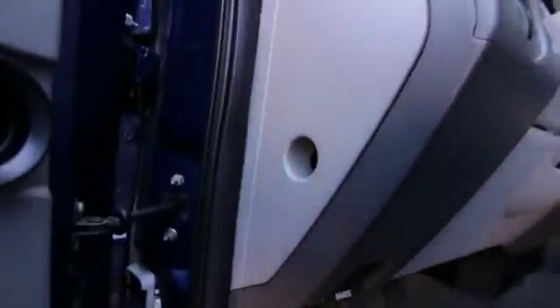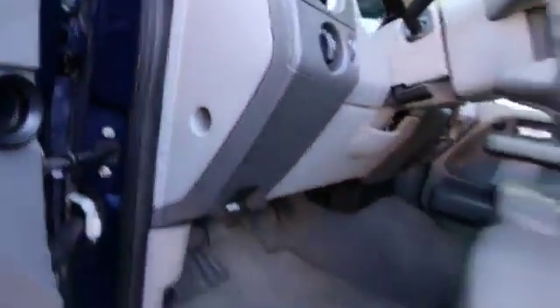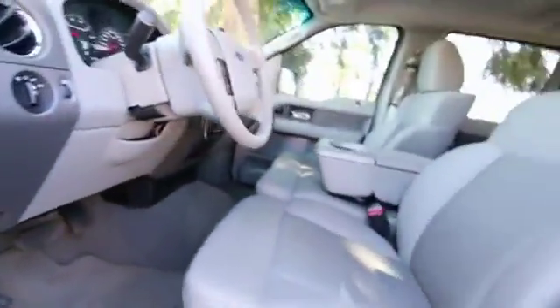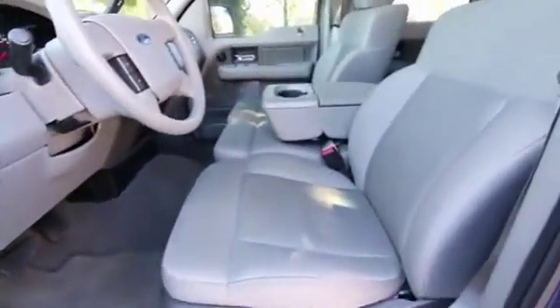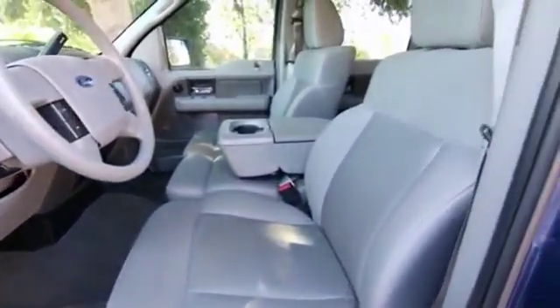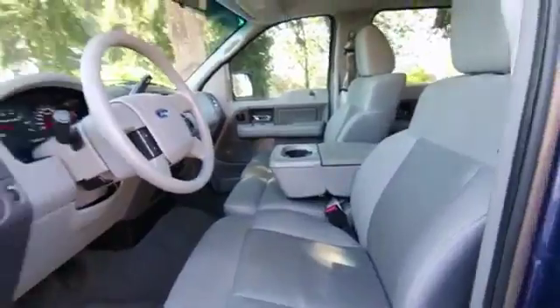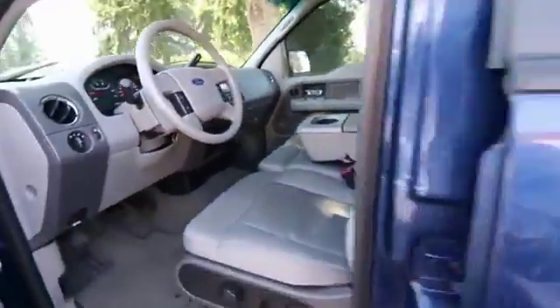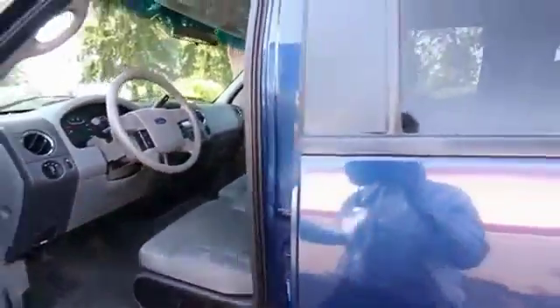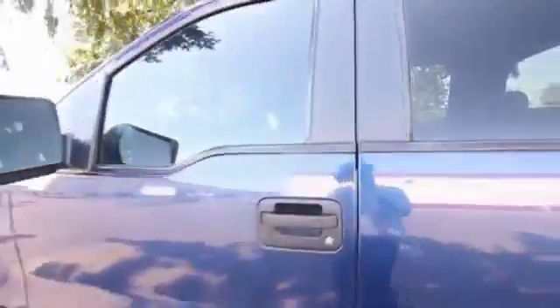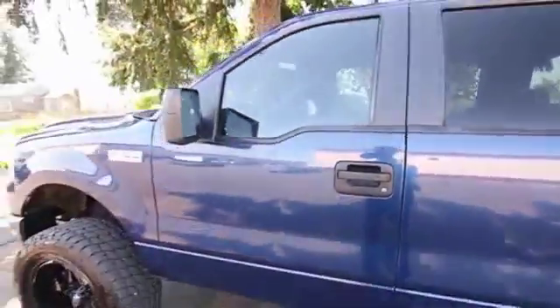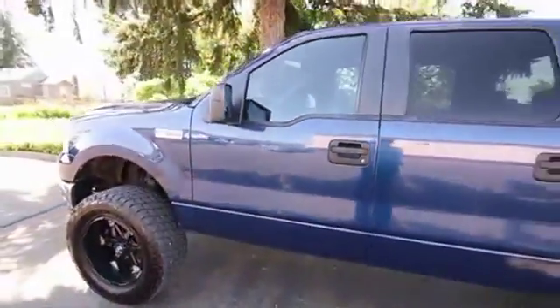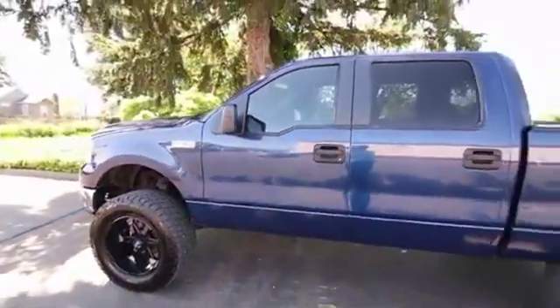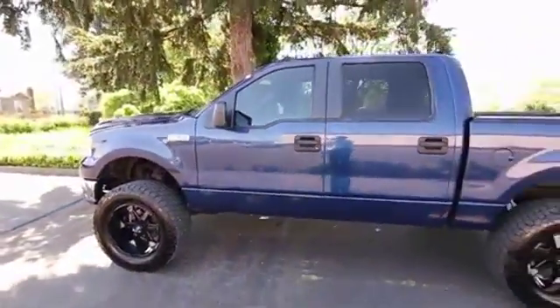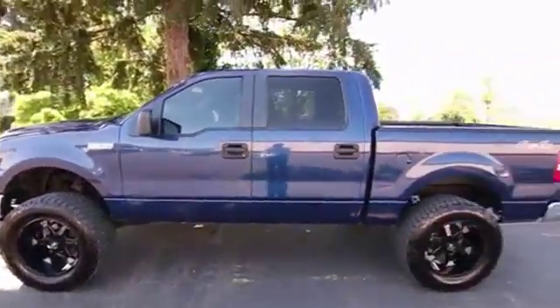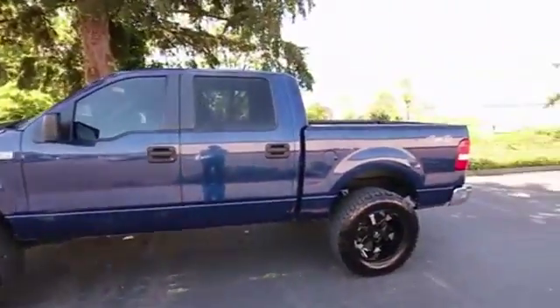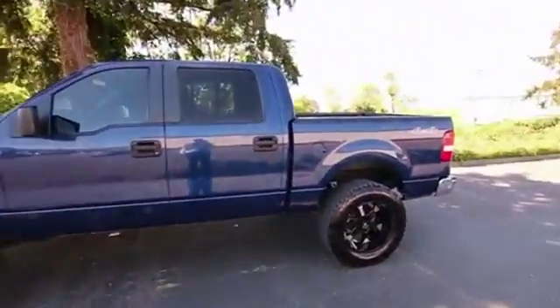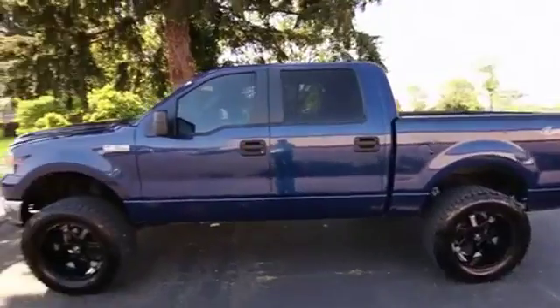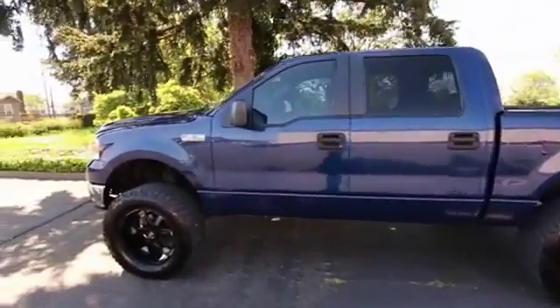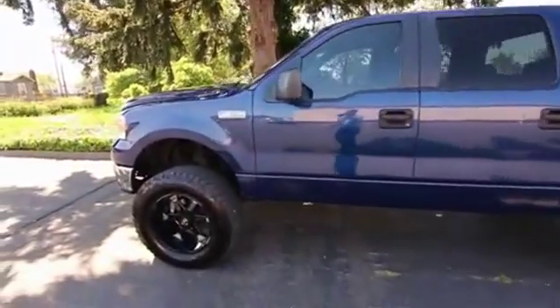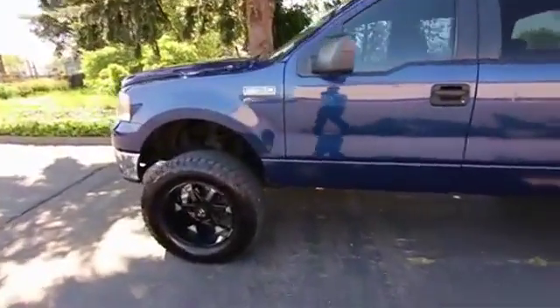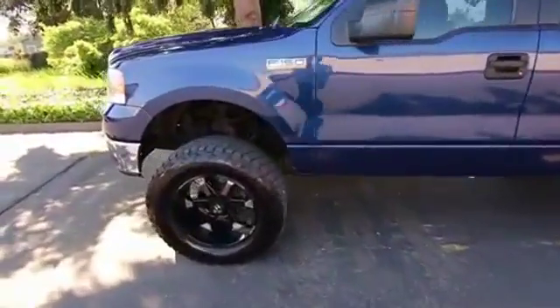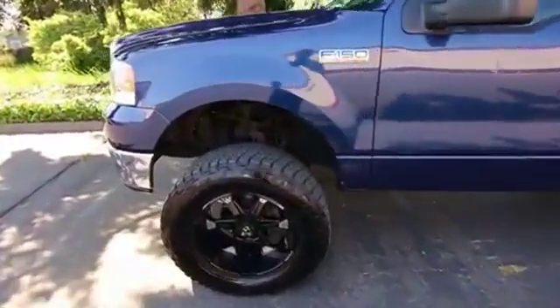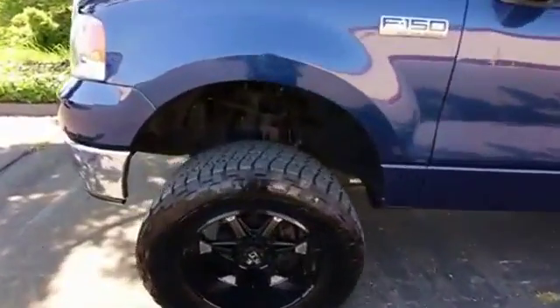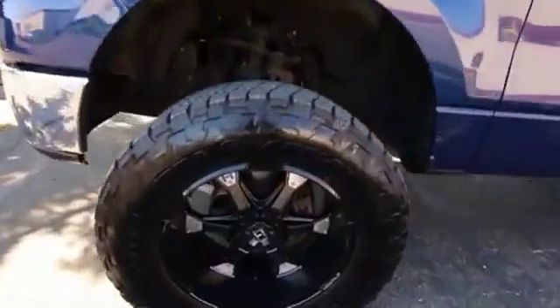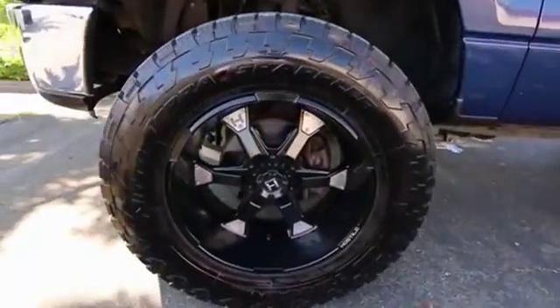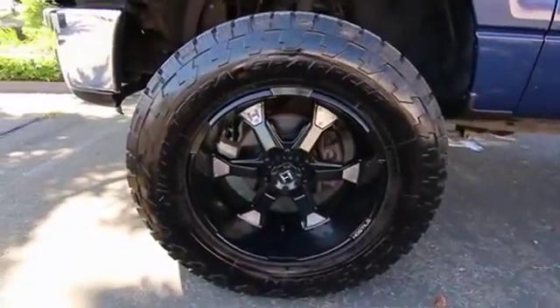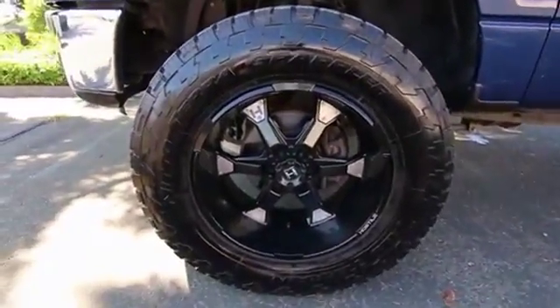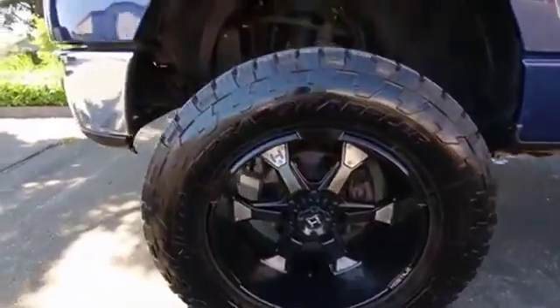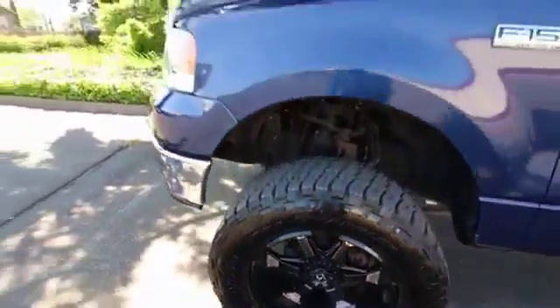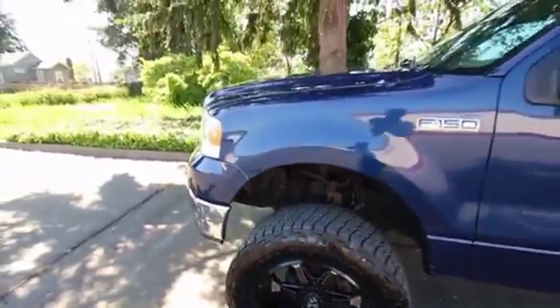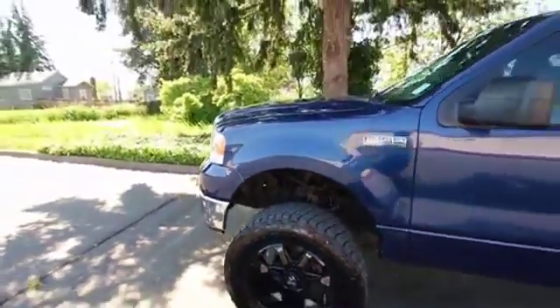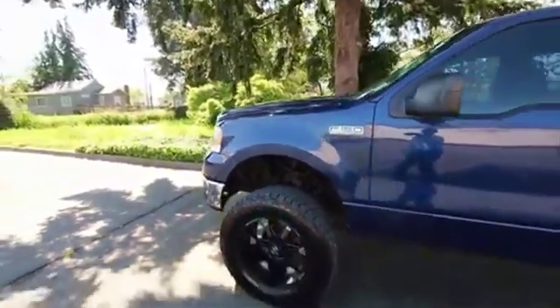Really nice color combination too. Love this shade of blue that this F-150 is in — paint's in great shape. It features this gorgeous wheel and tire package with plenty of tread in the tires, and it really looks good with the lift kit.